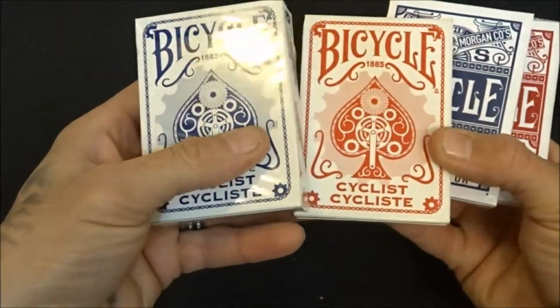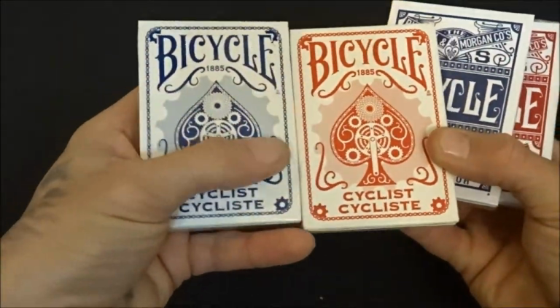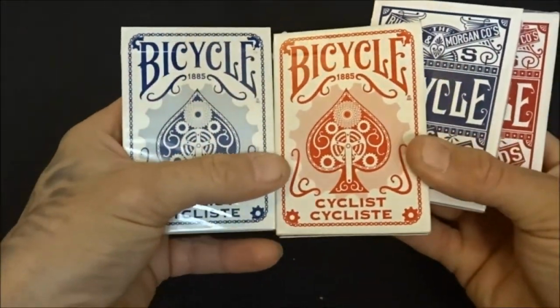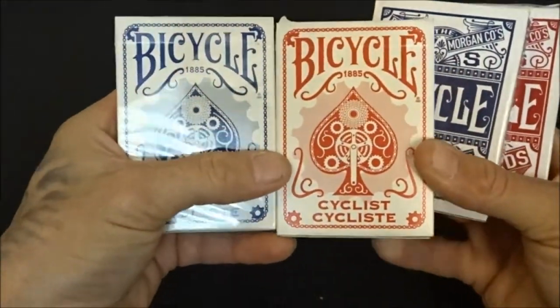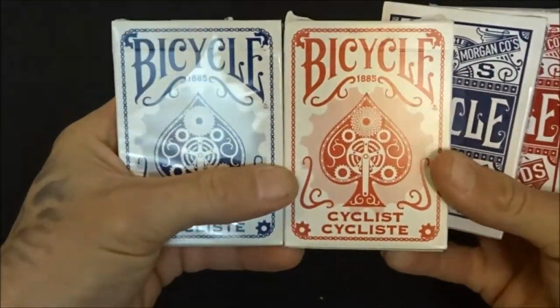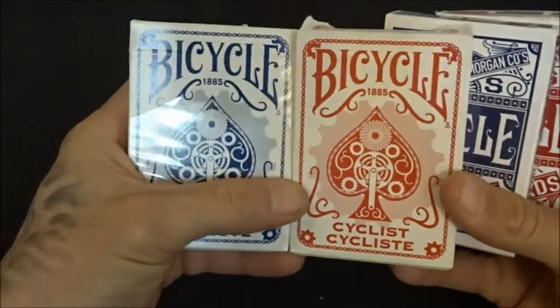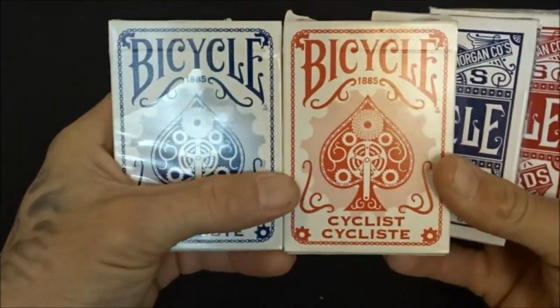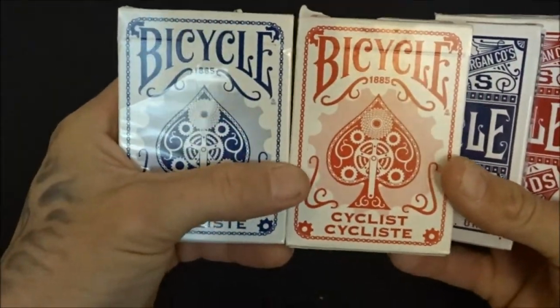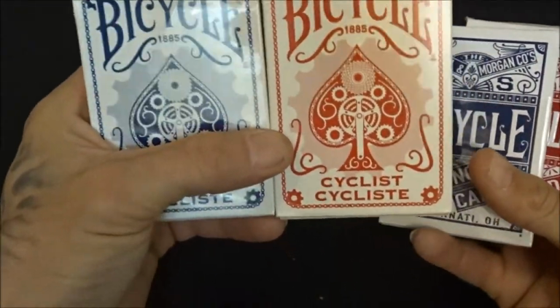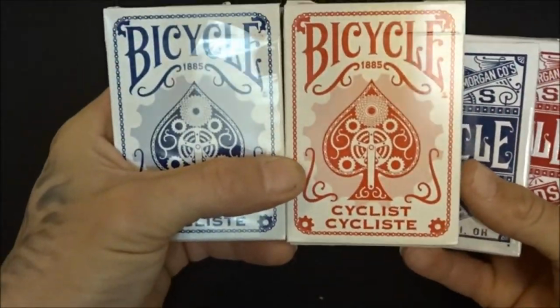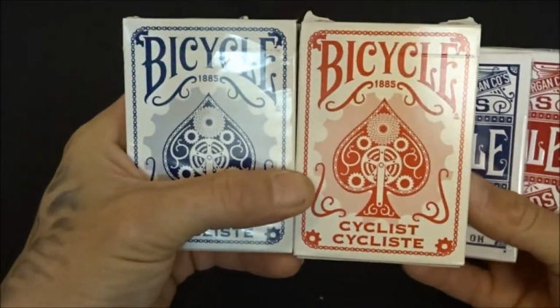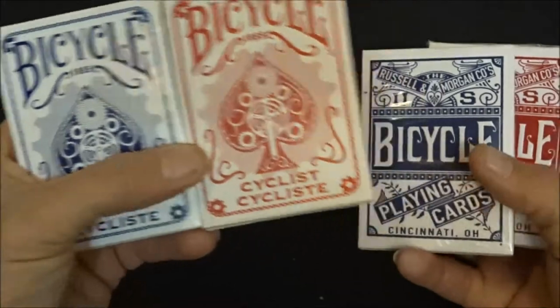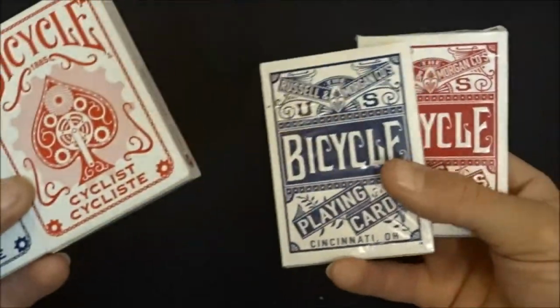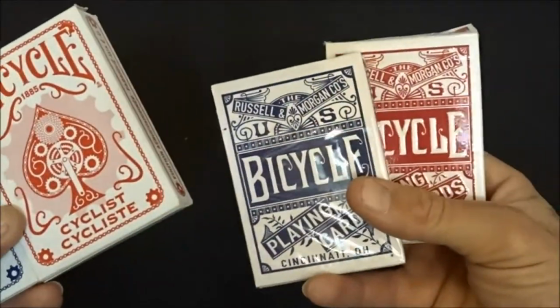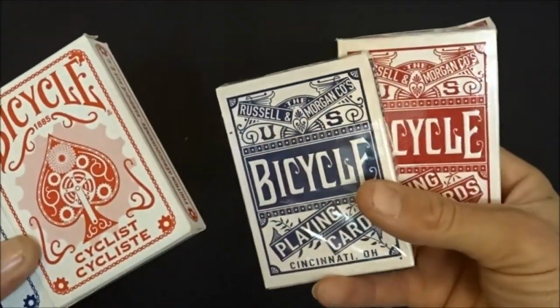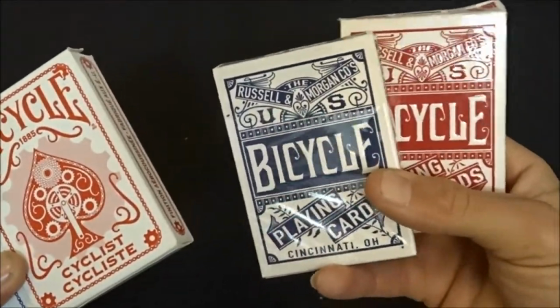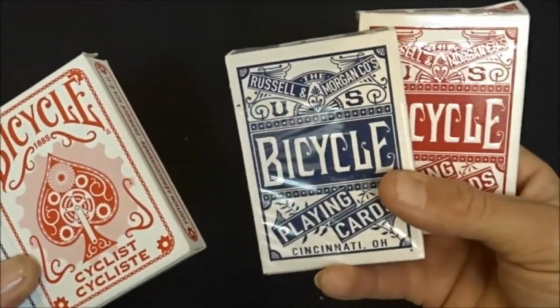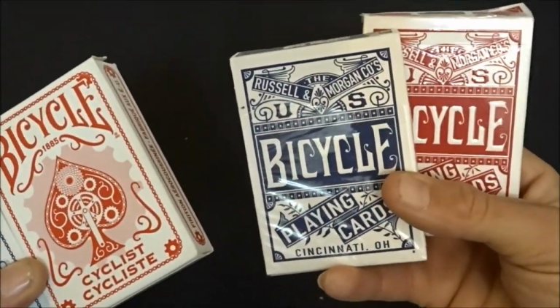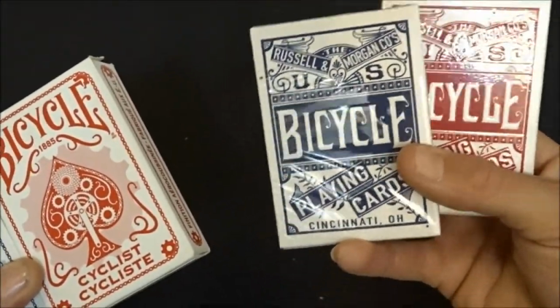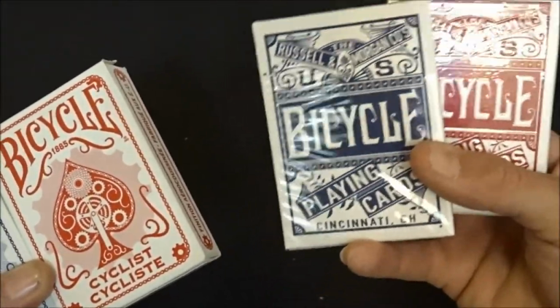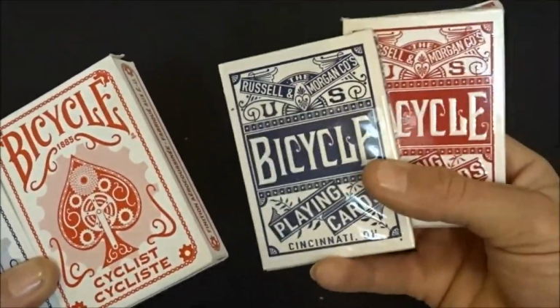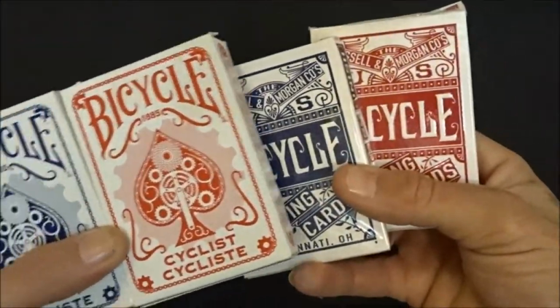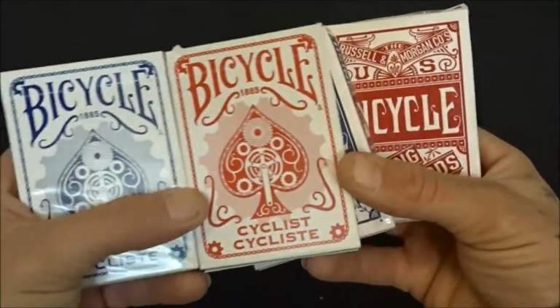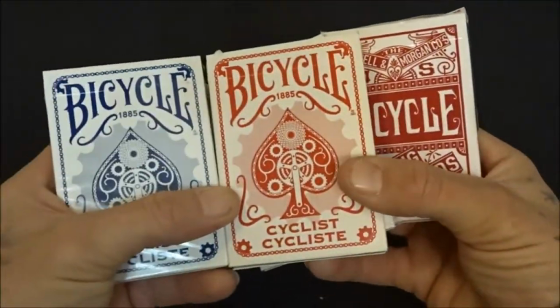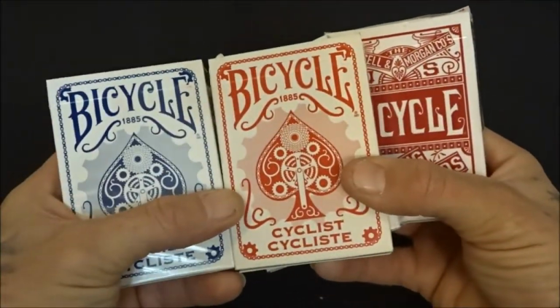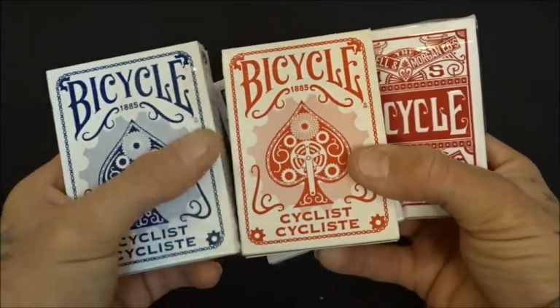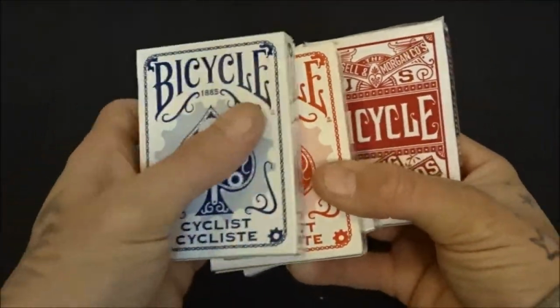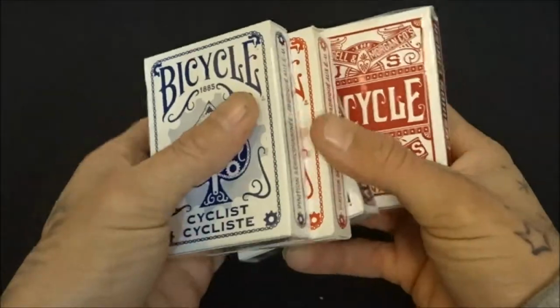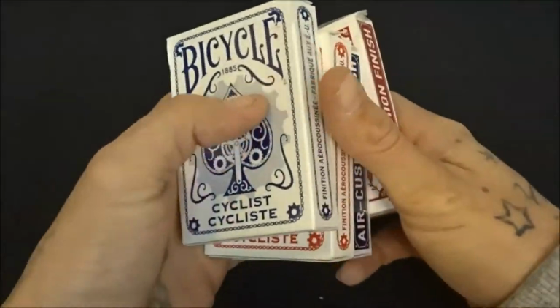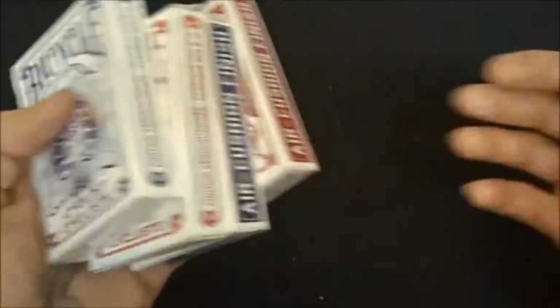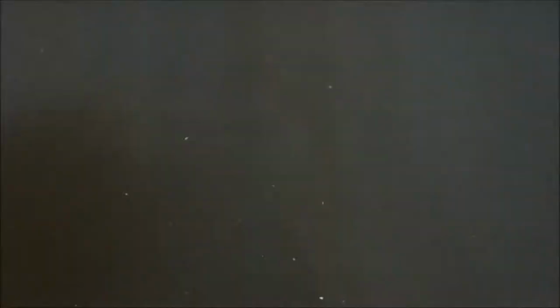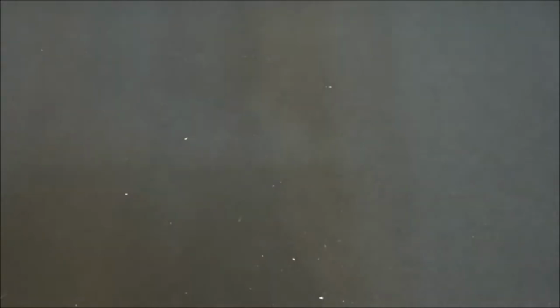As I said, the blue and red Cyclists — got those. And then the blue and red open decks of the throwback retro cards — they're from Bicycle.